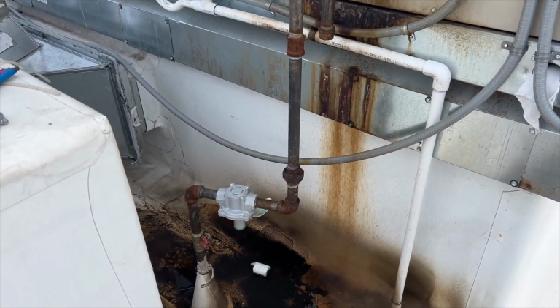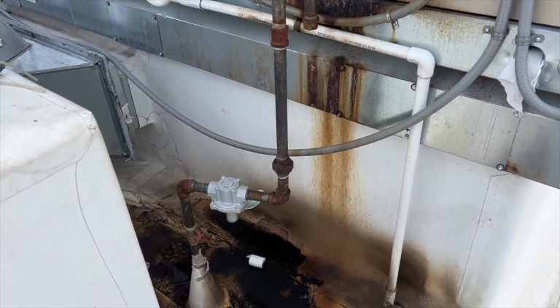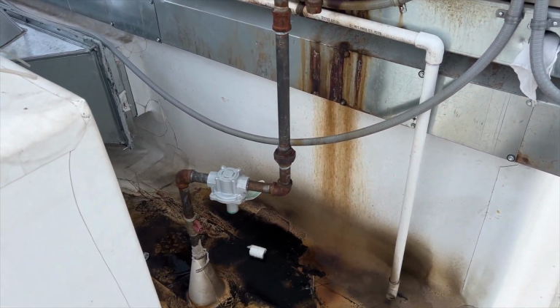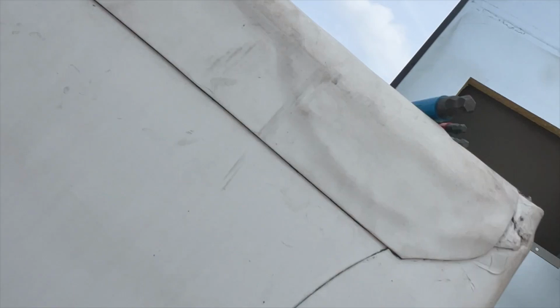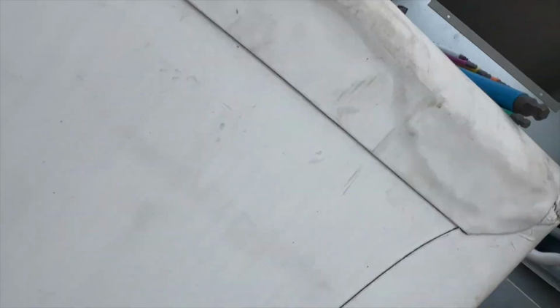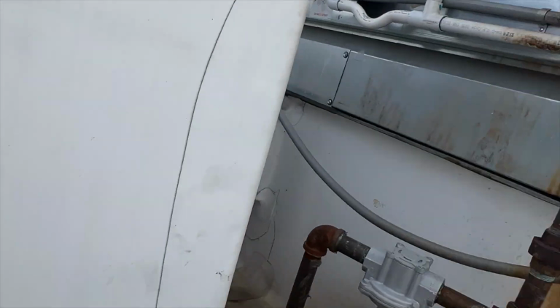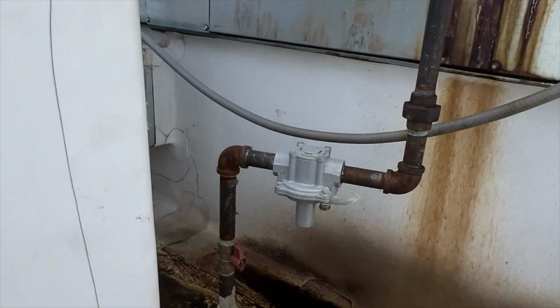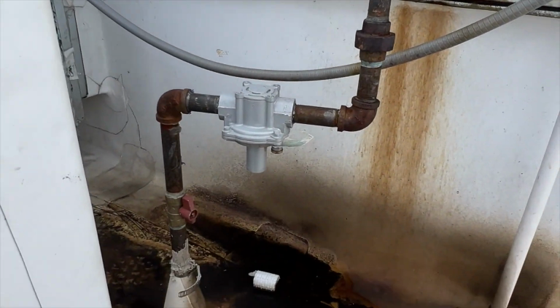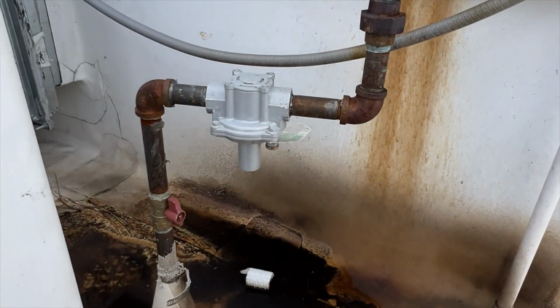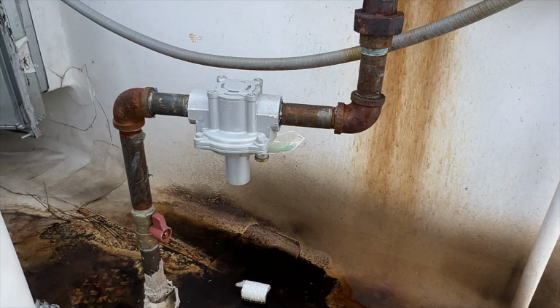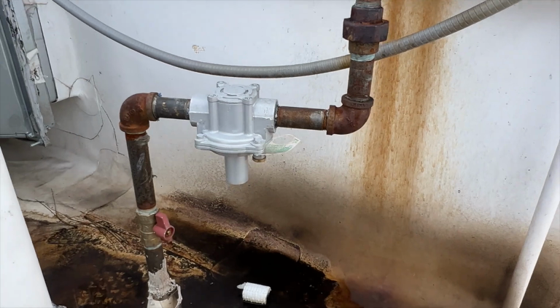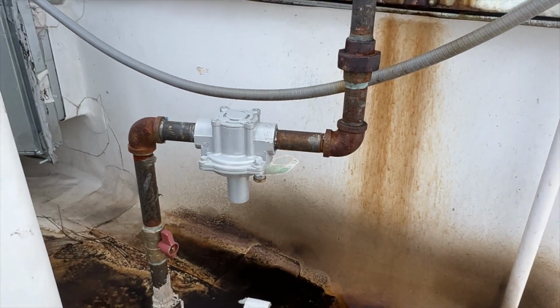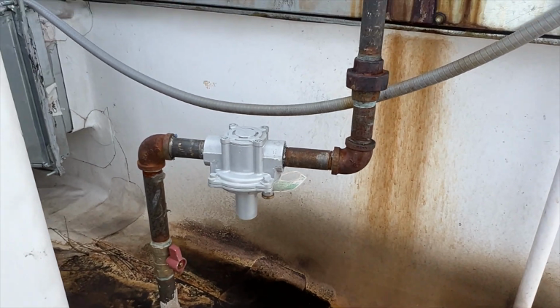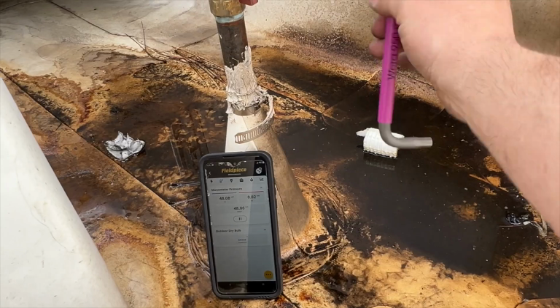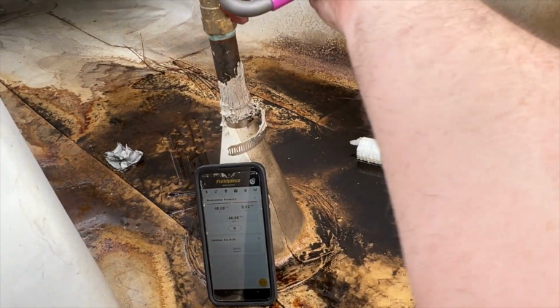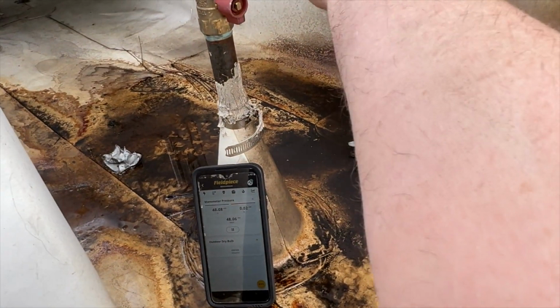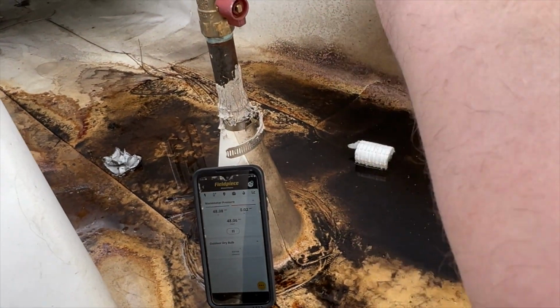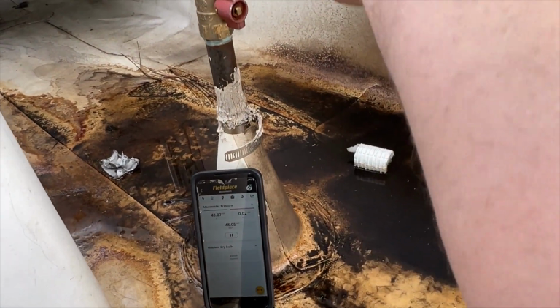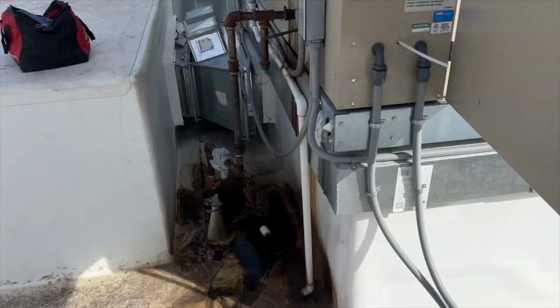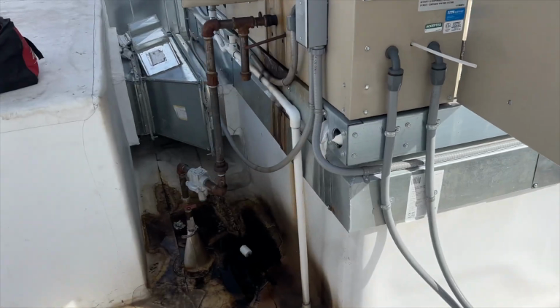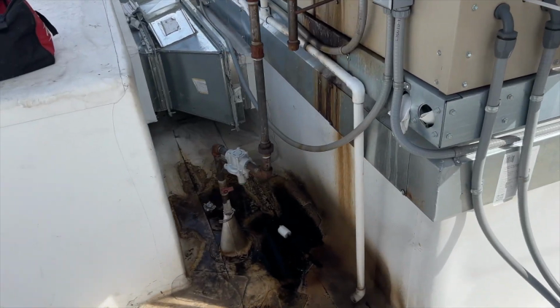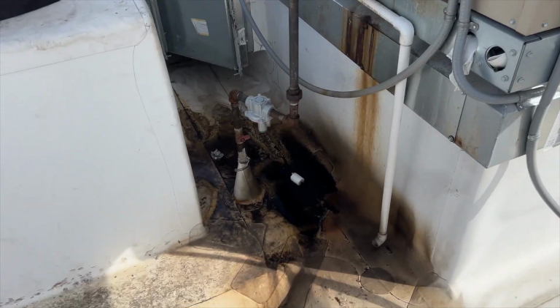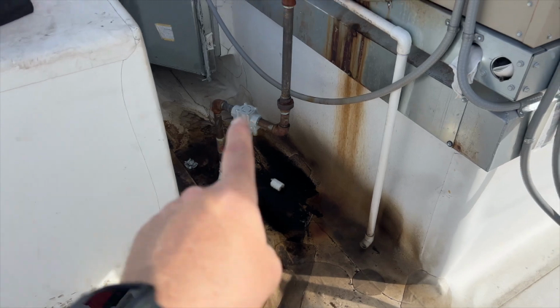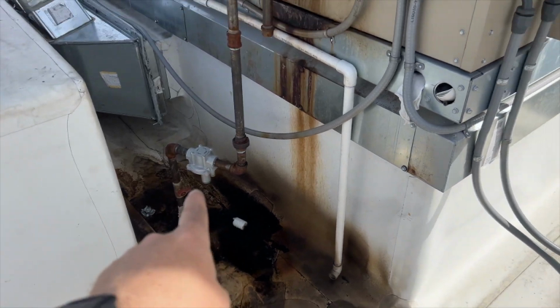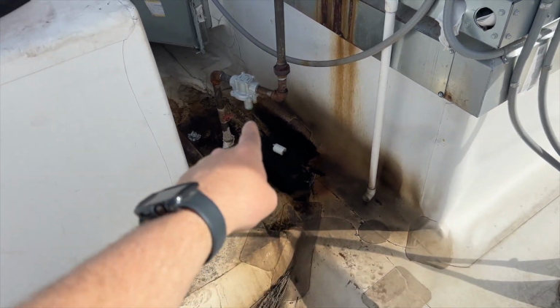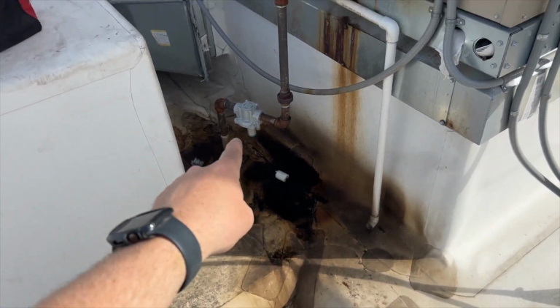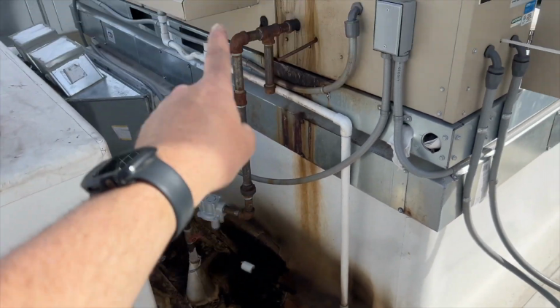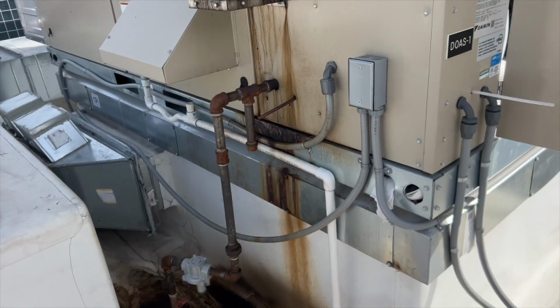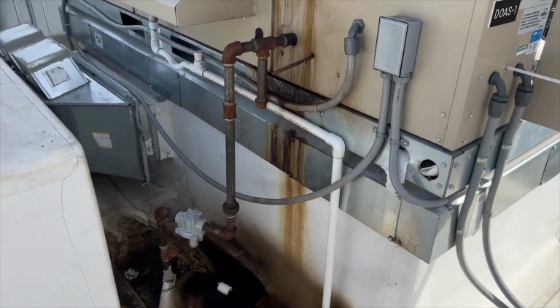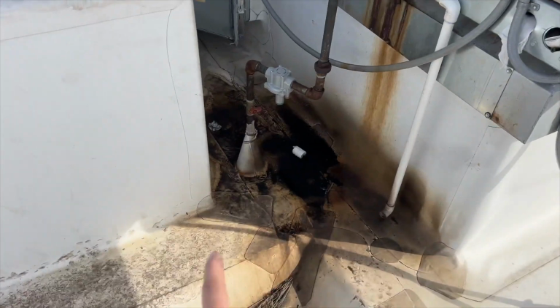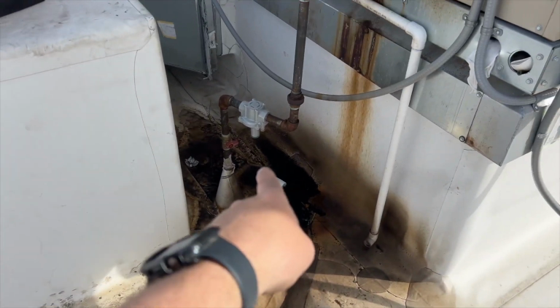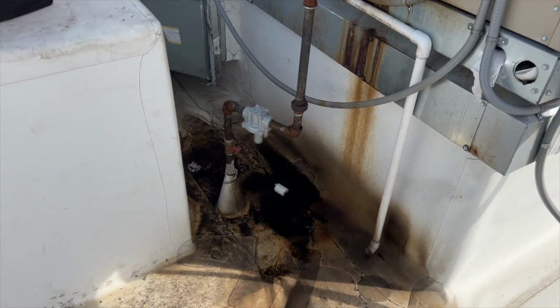Let's see if we can adjust this thing down to the correct pressure. I don't think I'm going to be able to adjust it down far enough. I'm going to change out that regulator before continuing, so I've turned the gas off.